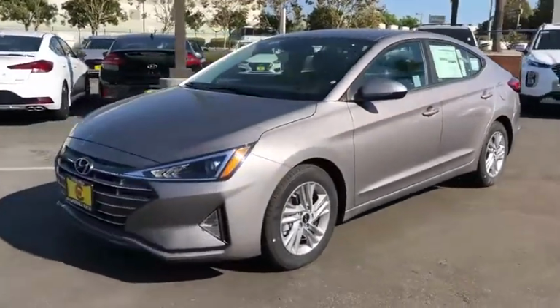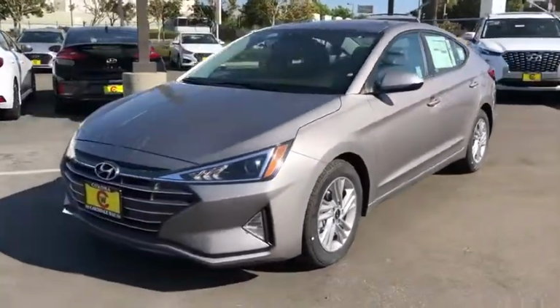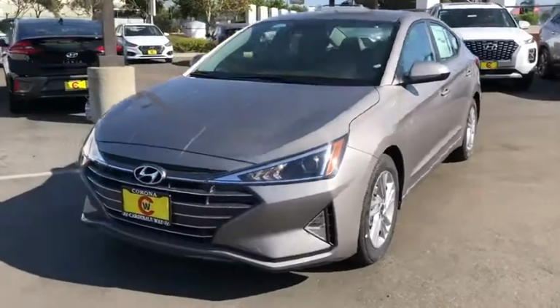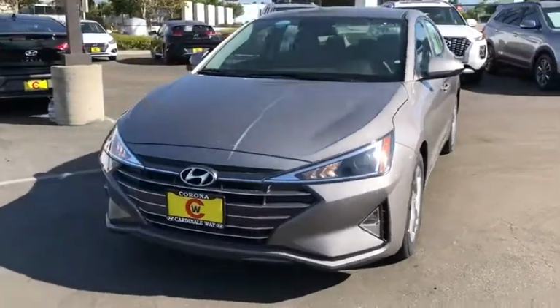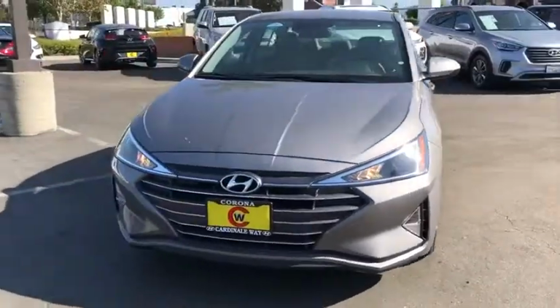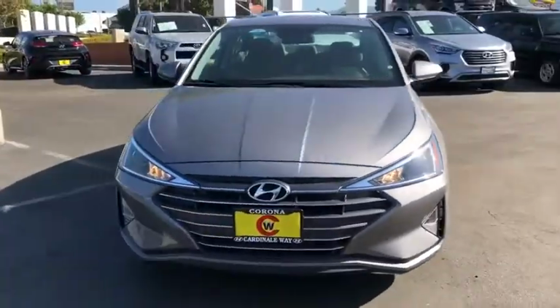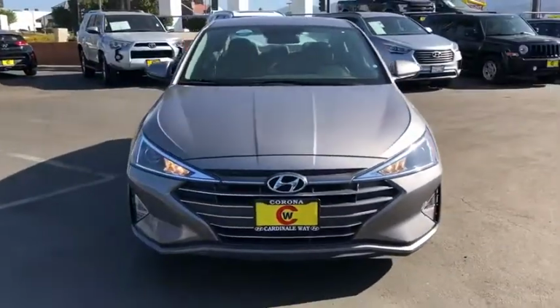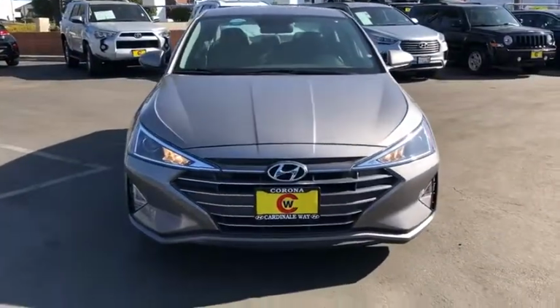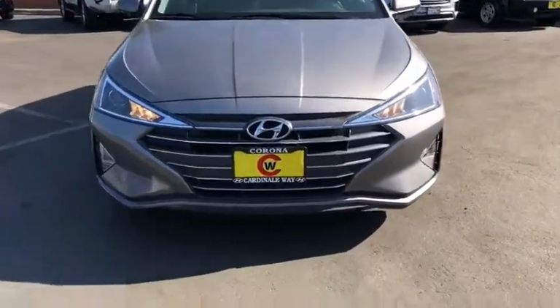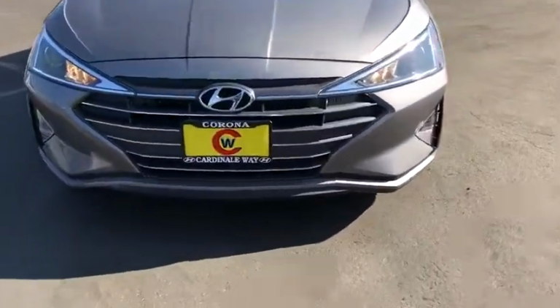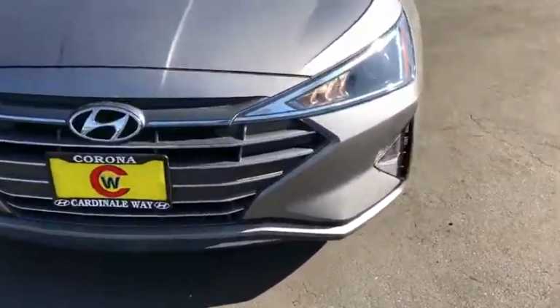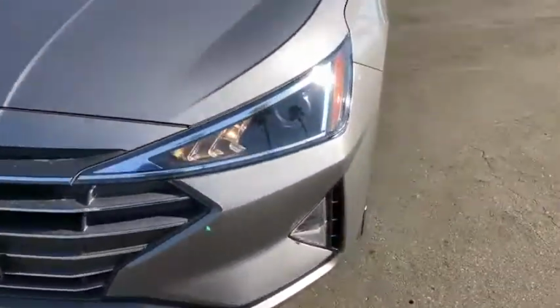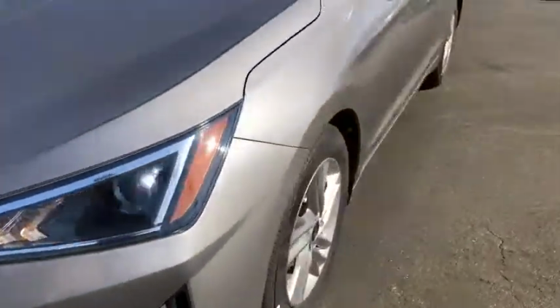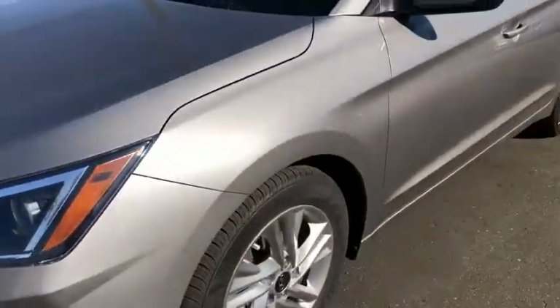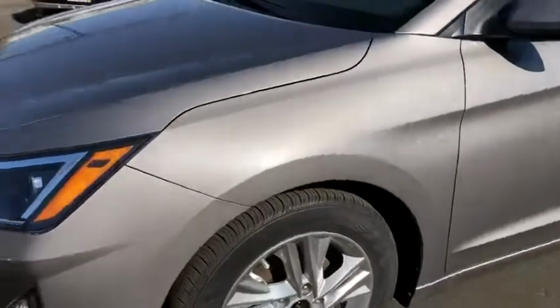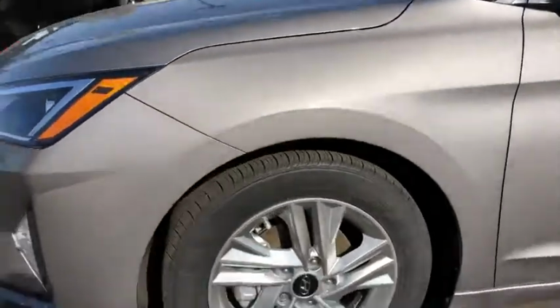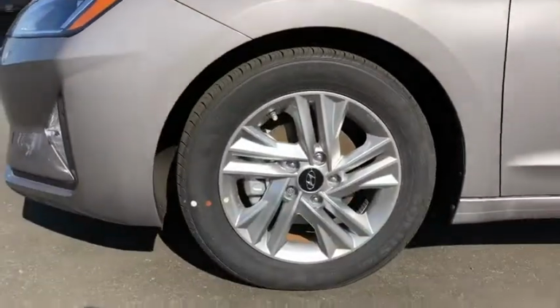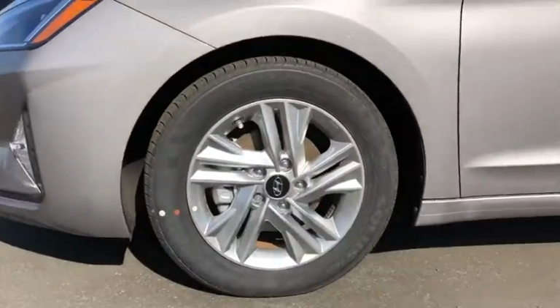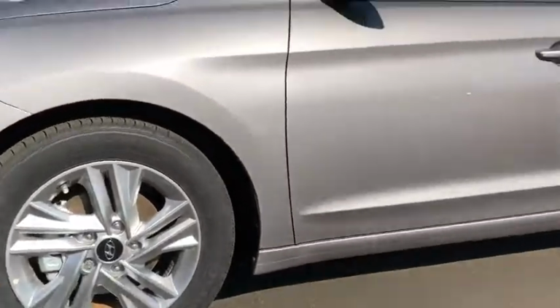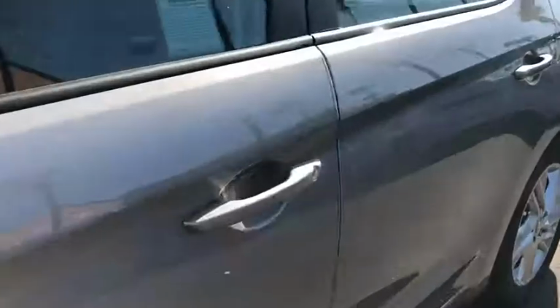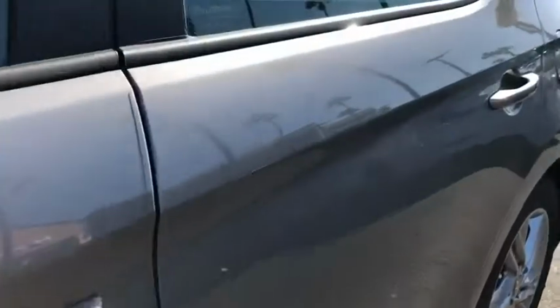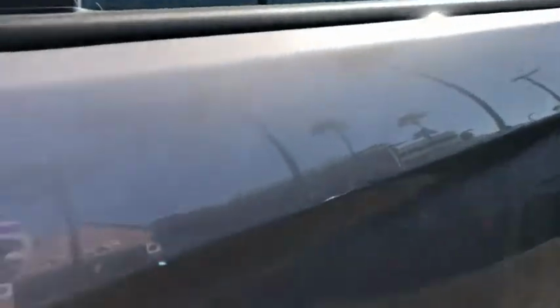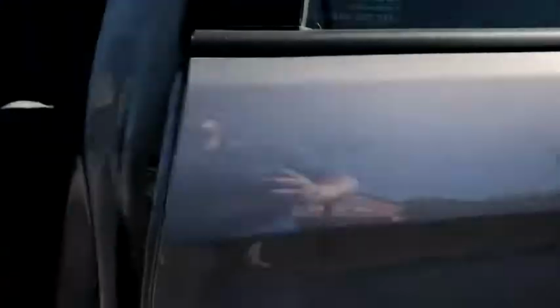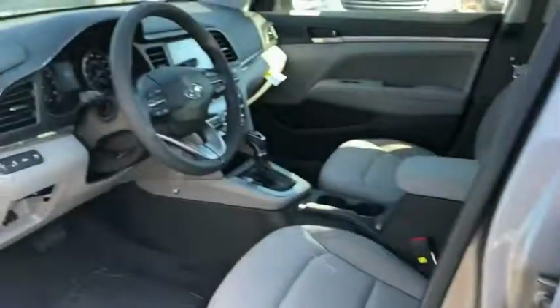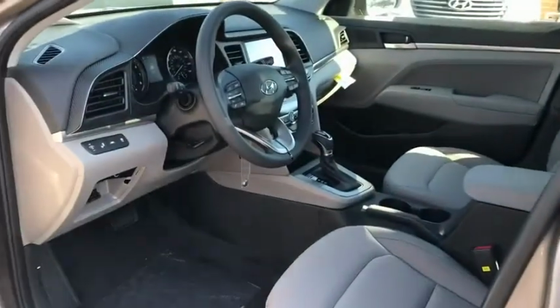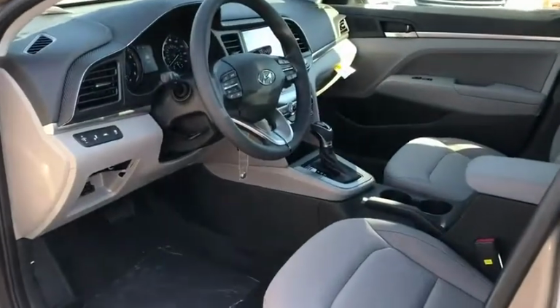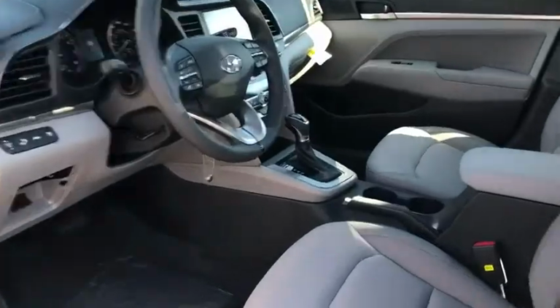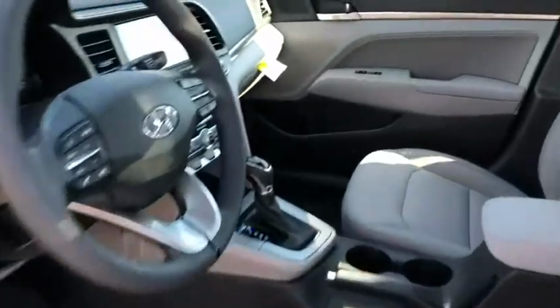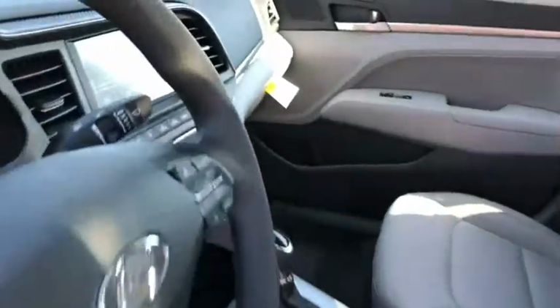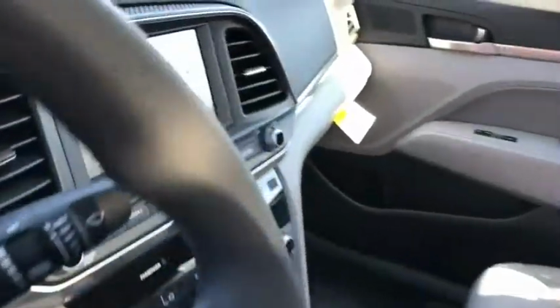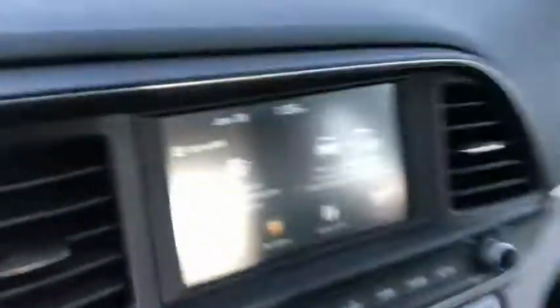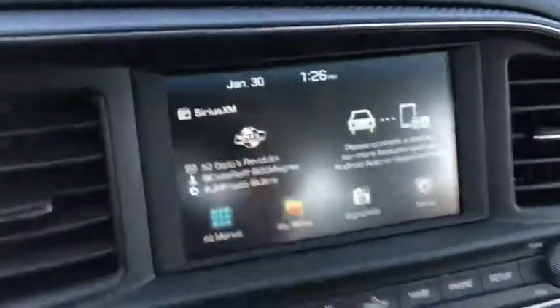Traction control, dual airbags, alloy wheels, power steering, four-wheel disc brakes, trip computer, power windows, electronic stability control, security system, rear window defroster, panic alarm, overhead console.